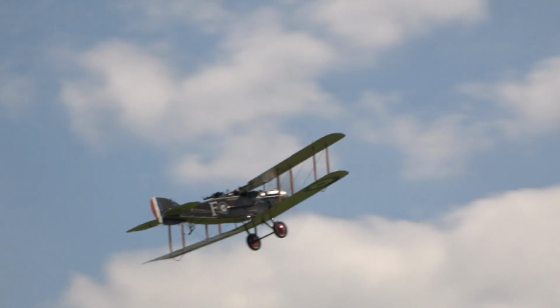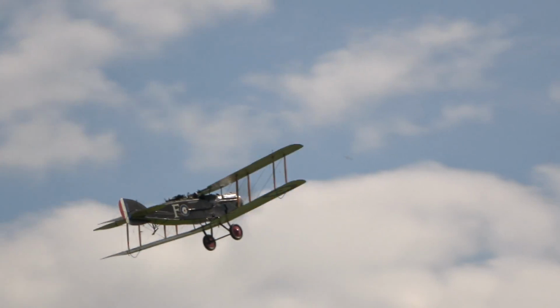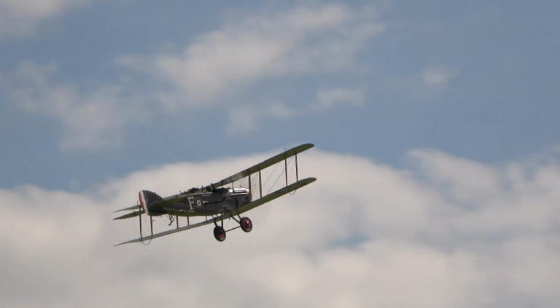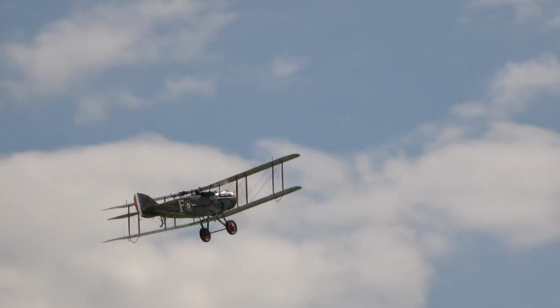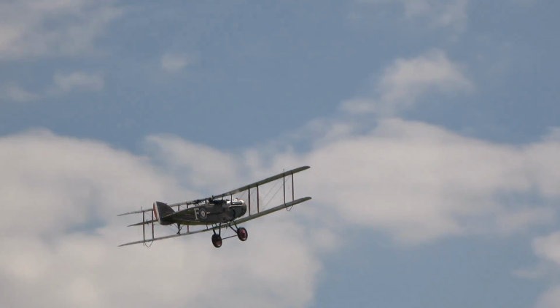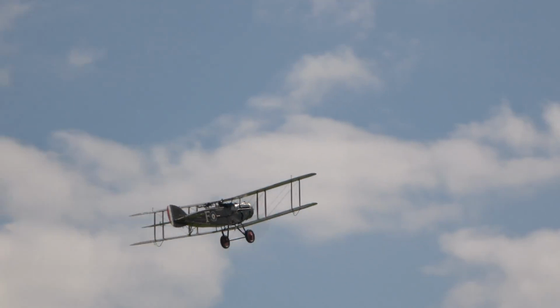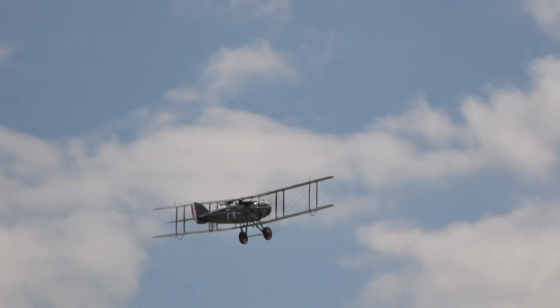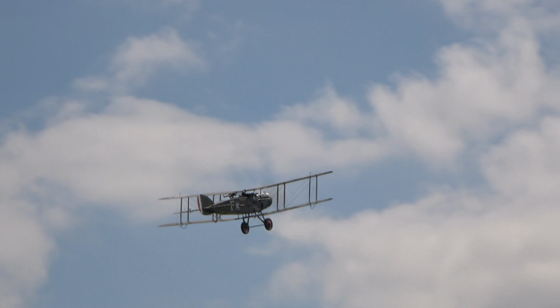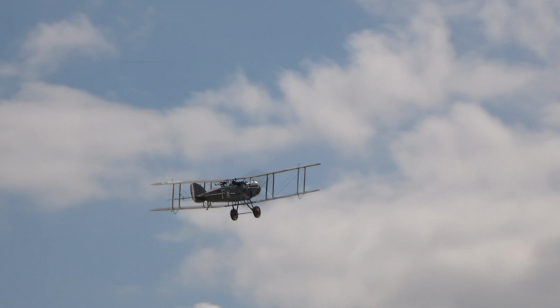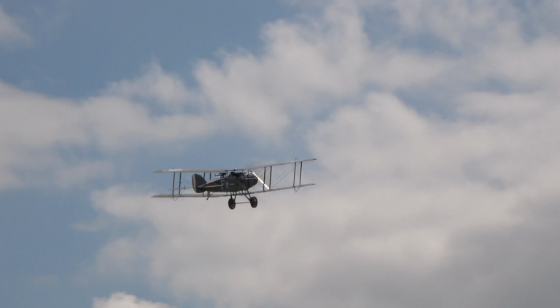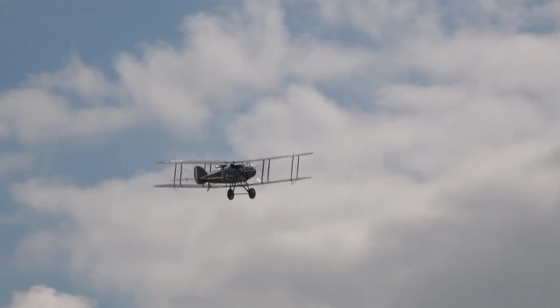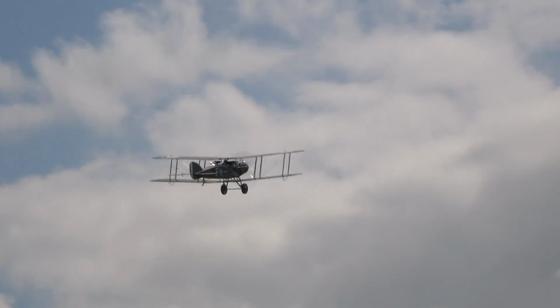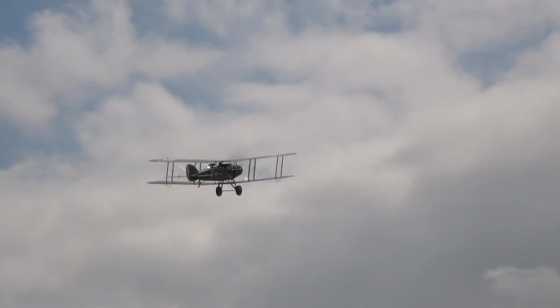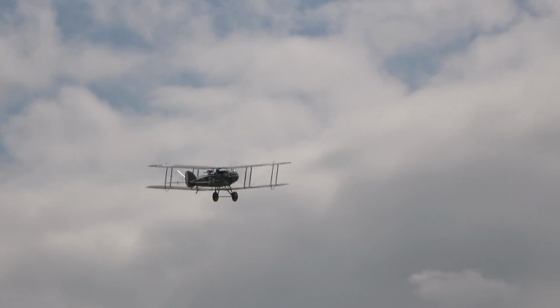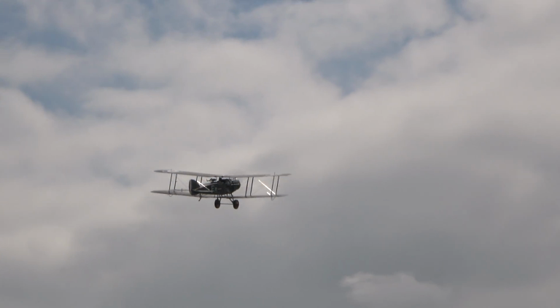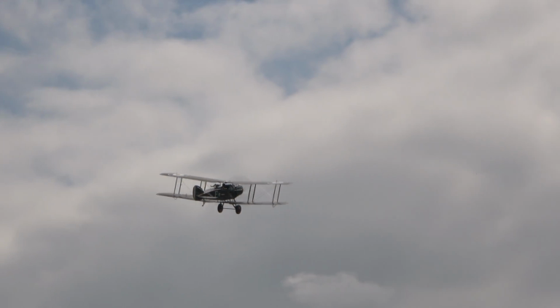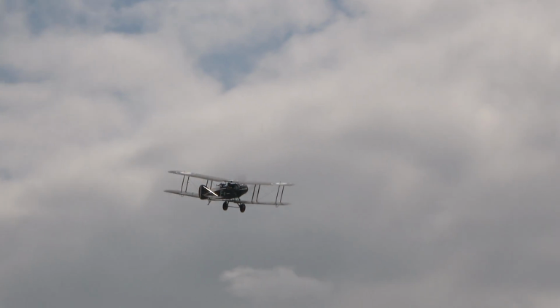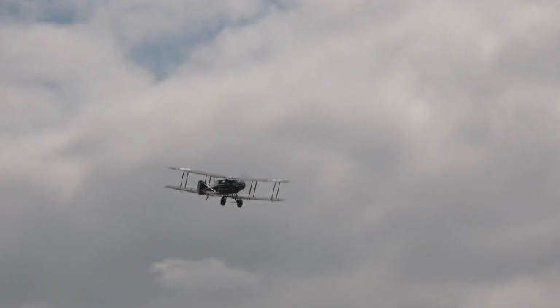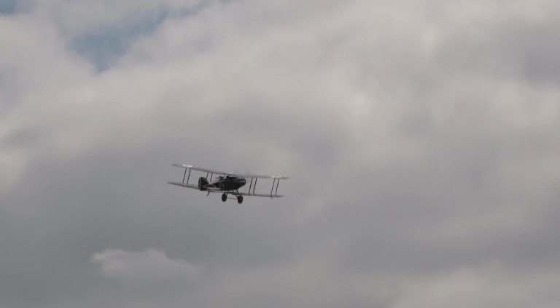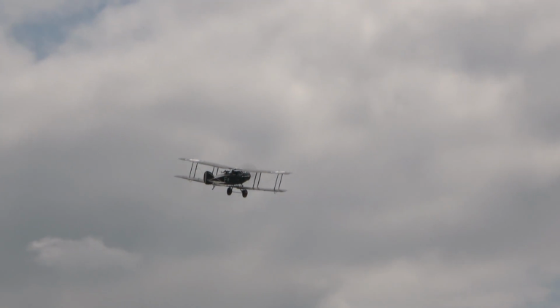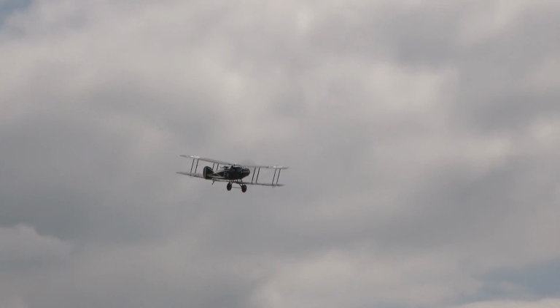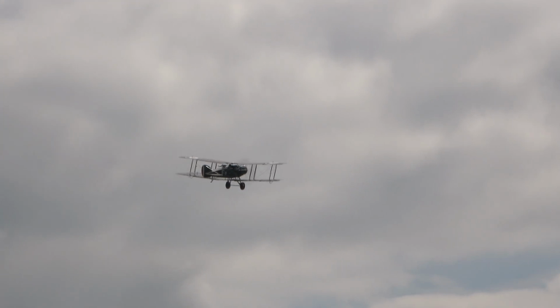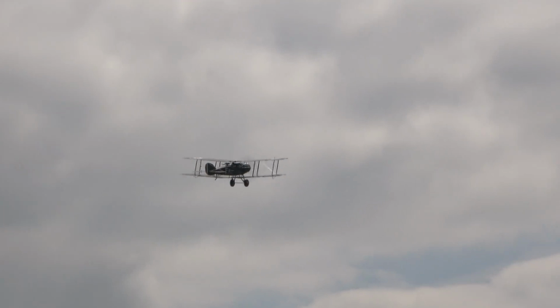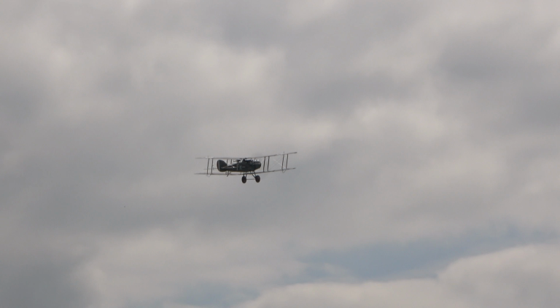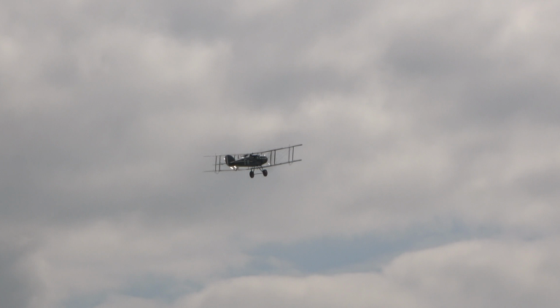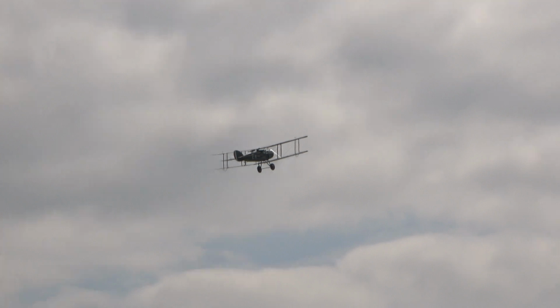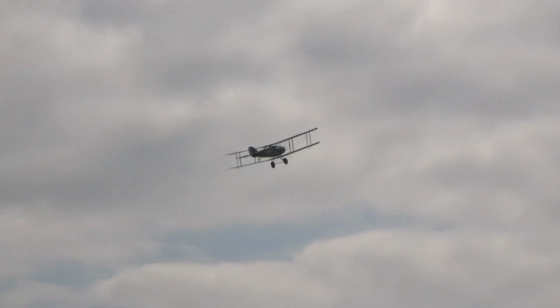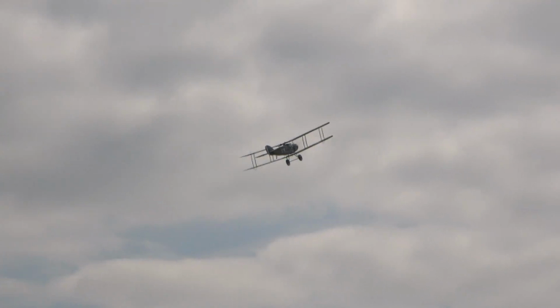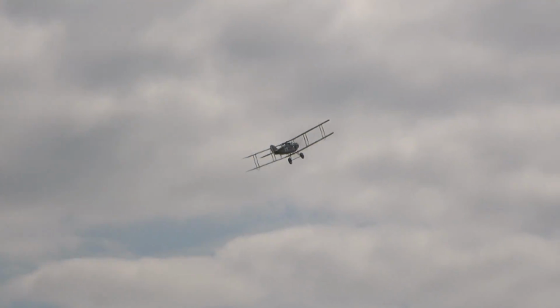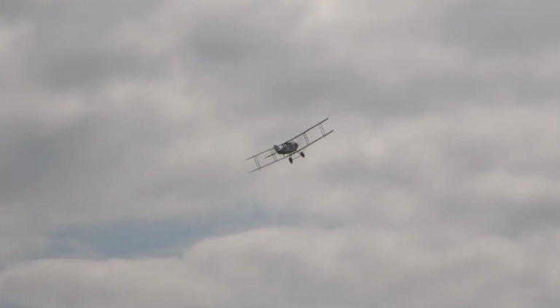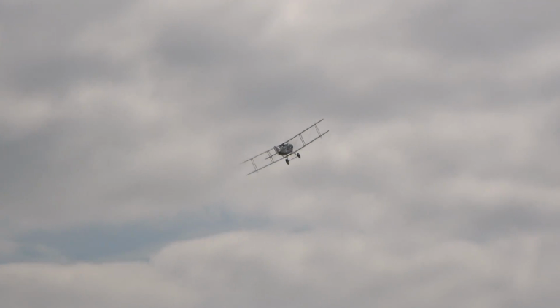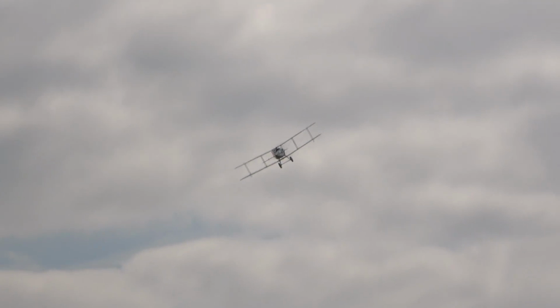This one without question is one of the outstanding fighting aeroplanes operated by the Royal Flying Corps and later, from the 1st of April 1918, the Royal Air Force during the 1914-18 War.